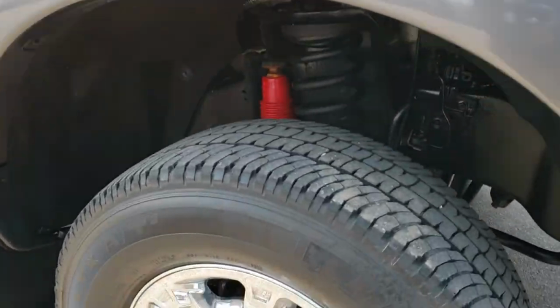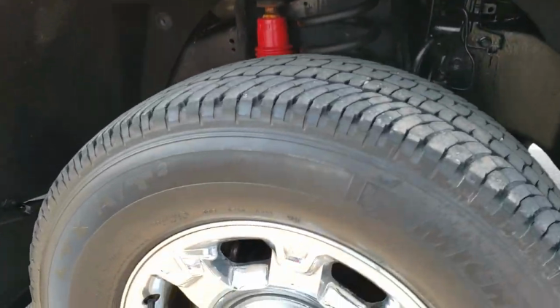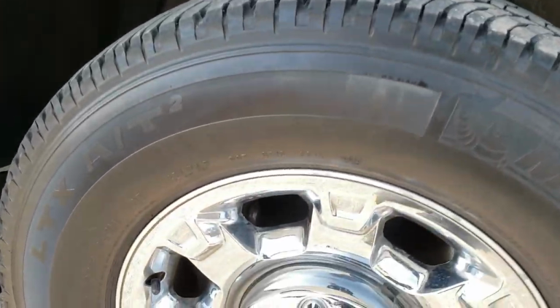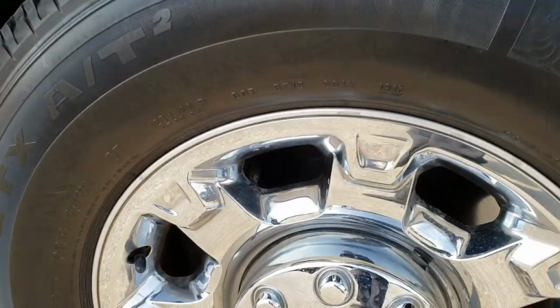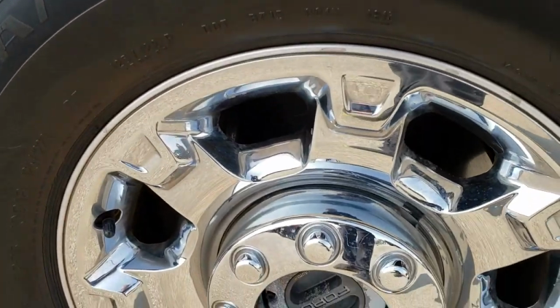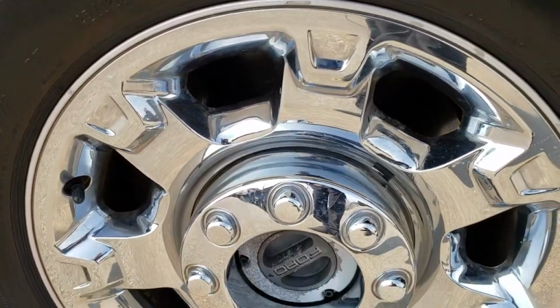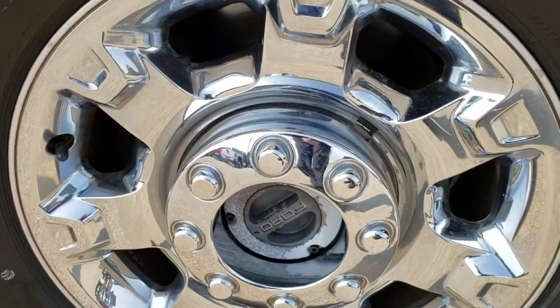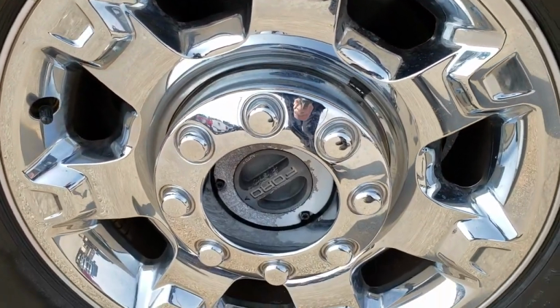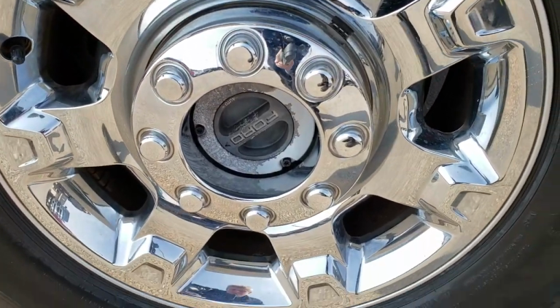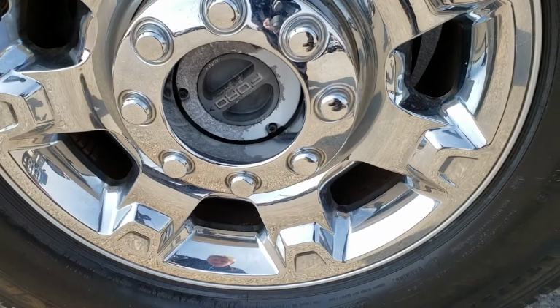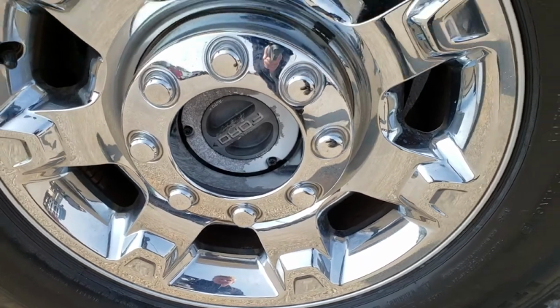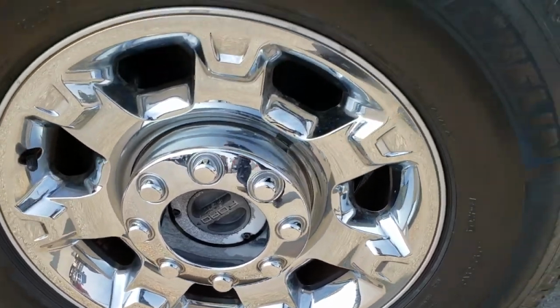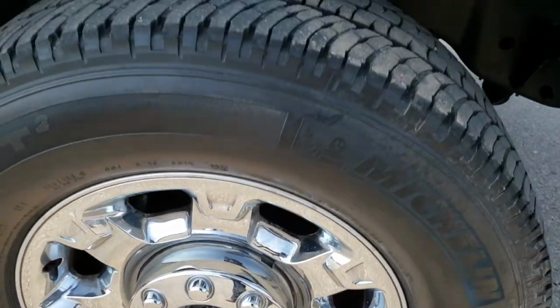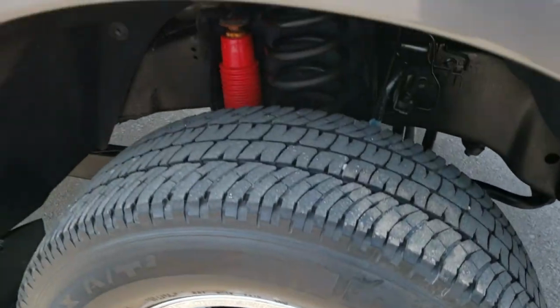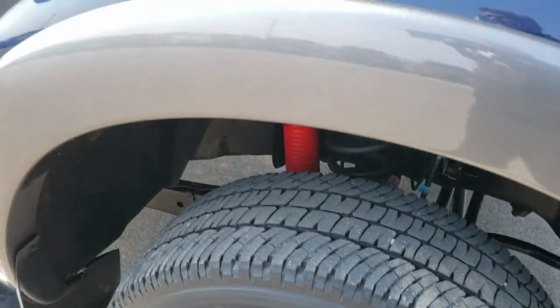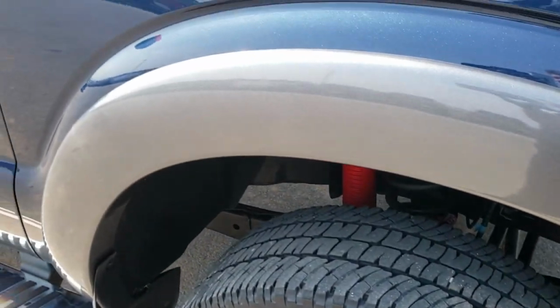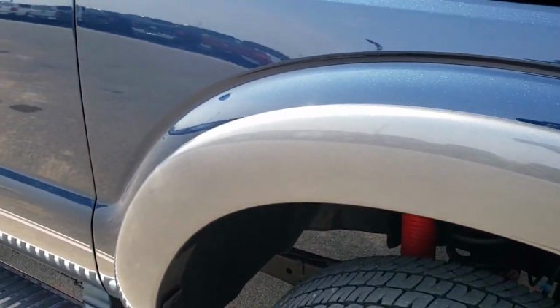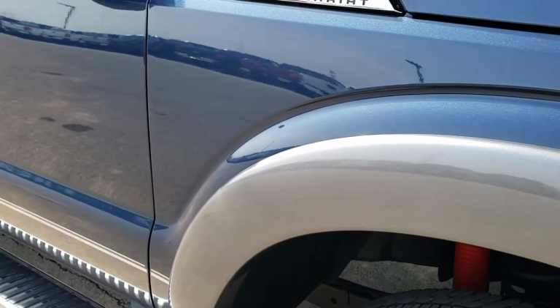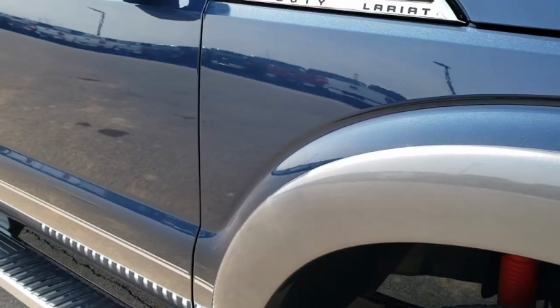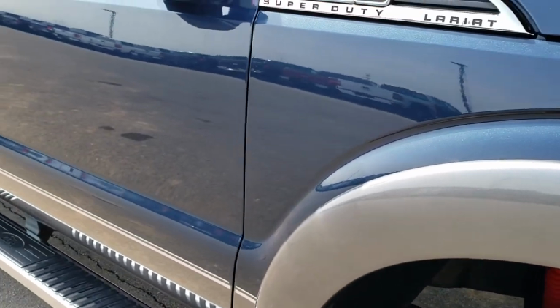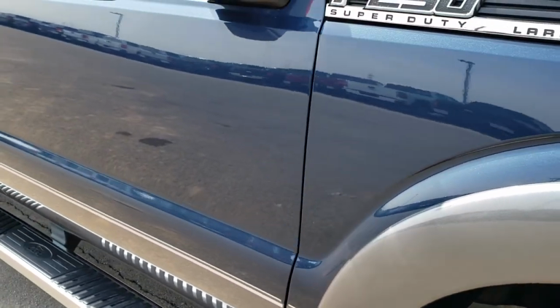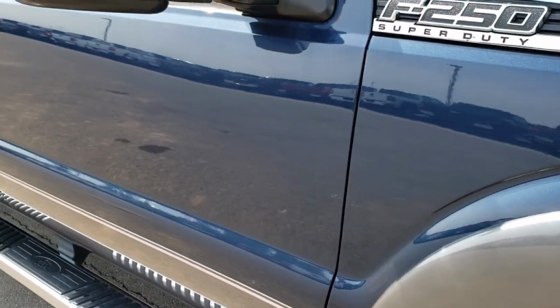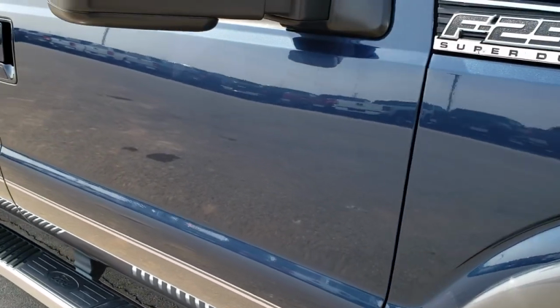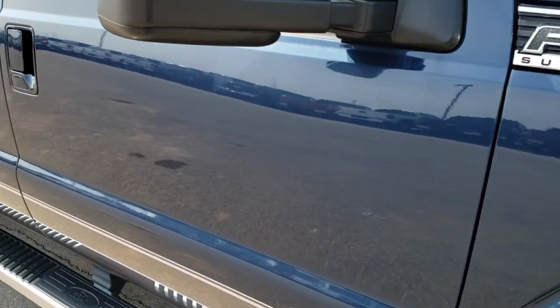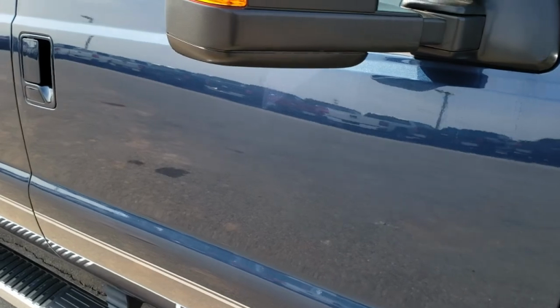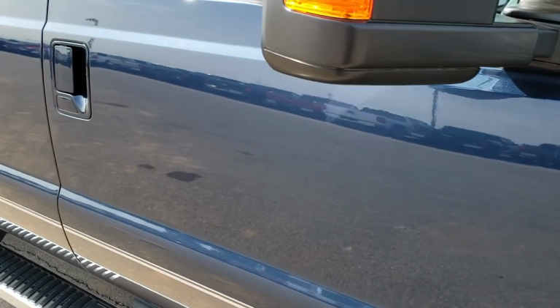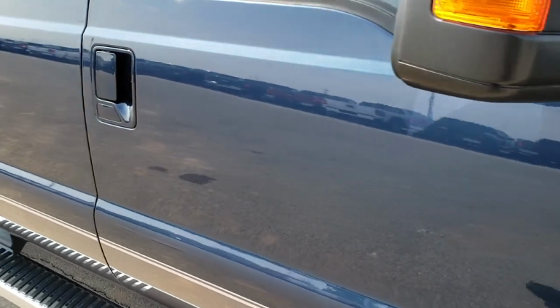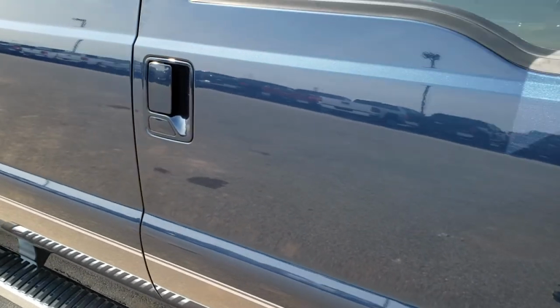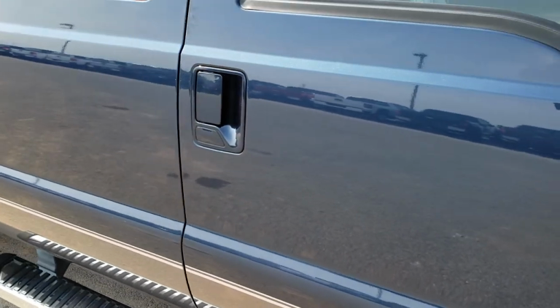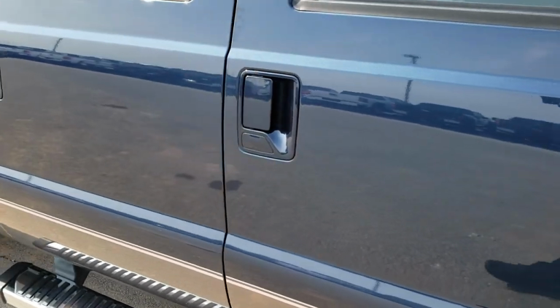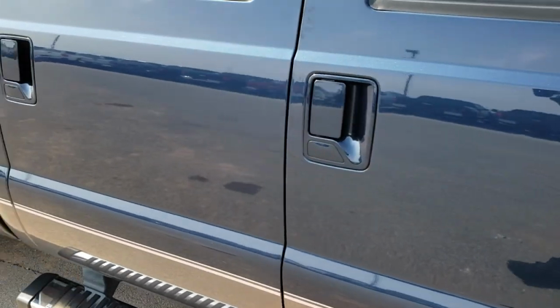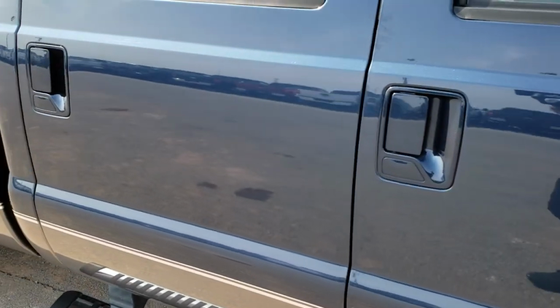Passenger side rim — no scuffs or scrapes. And as you go down this side of the truck you can see just how clean the body is, how reflective and mirror-like that paint is.